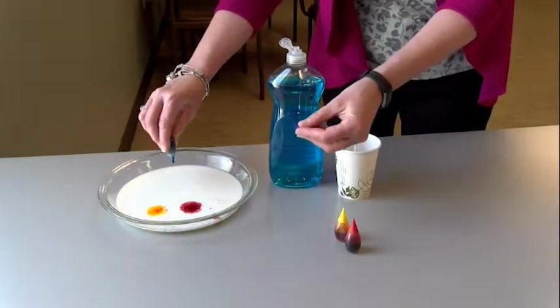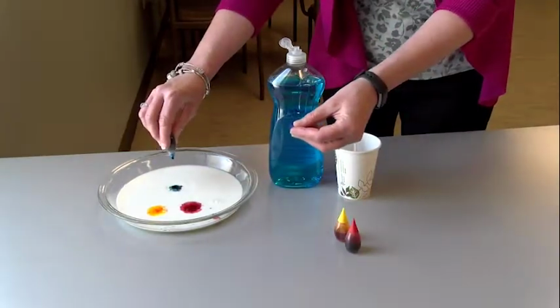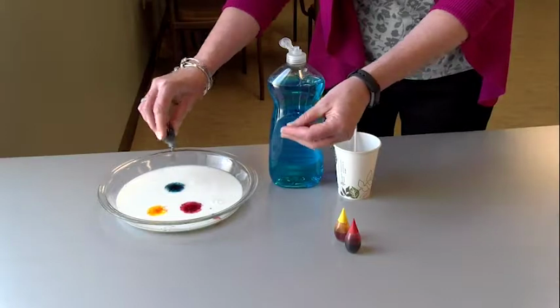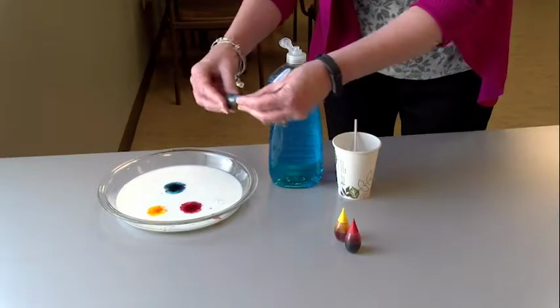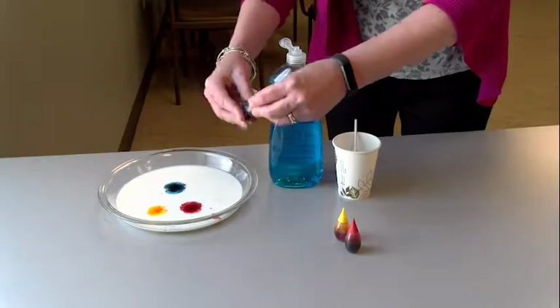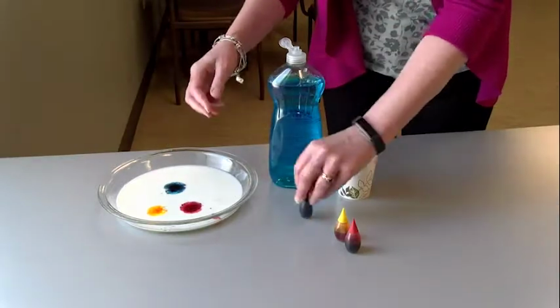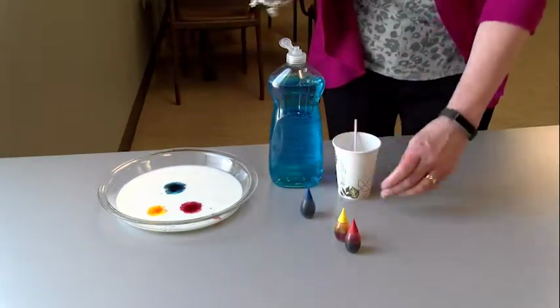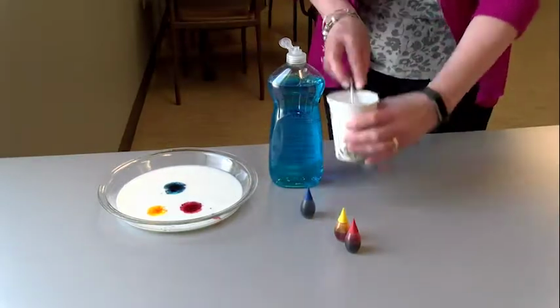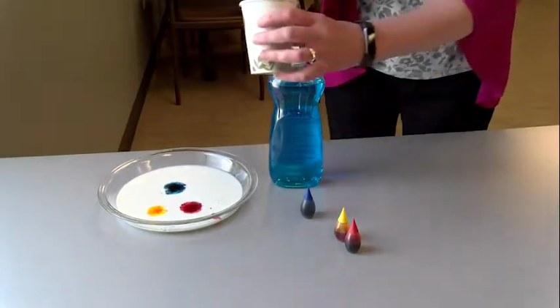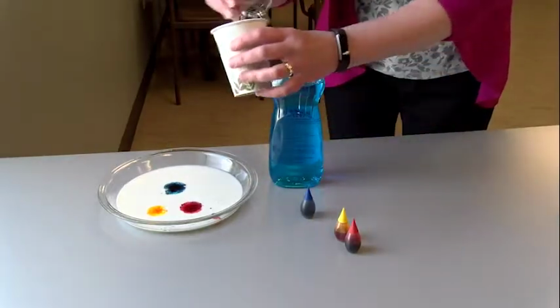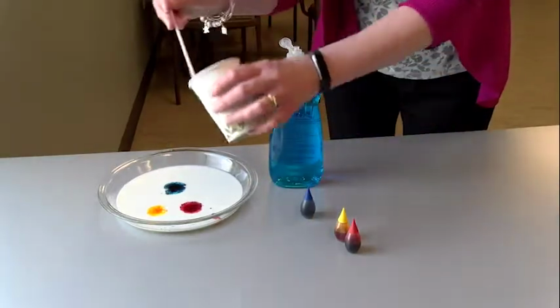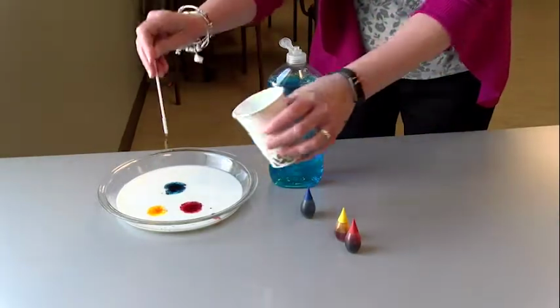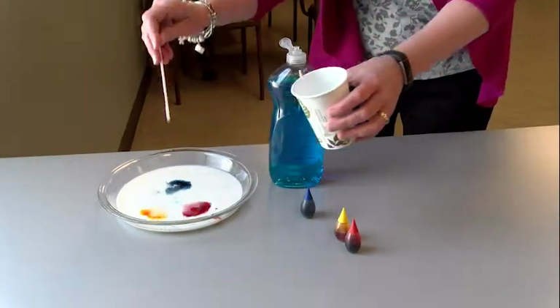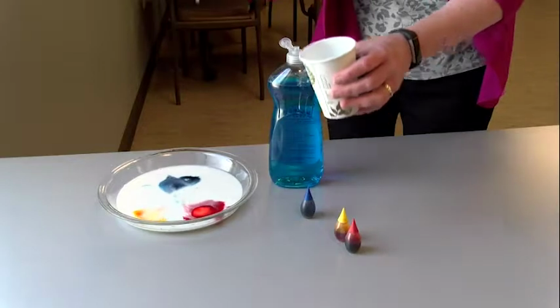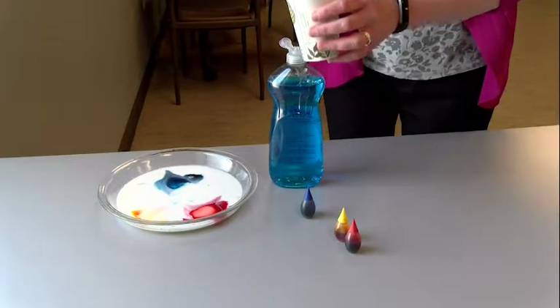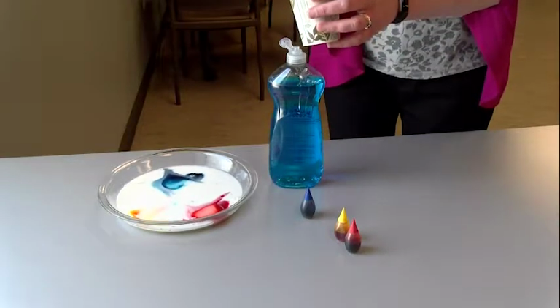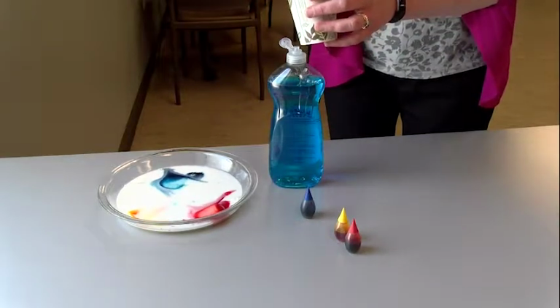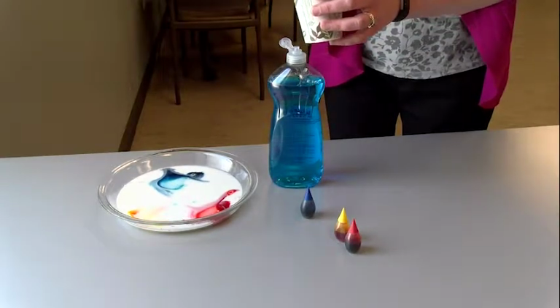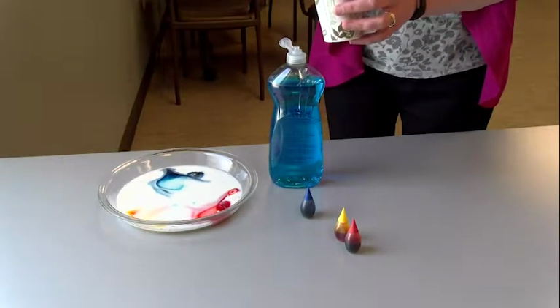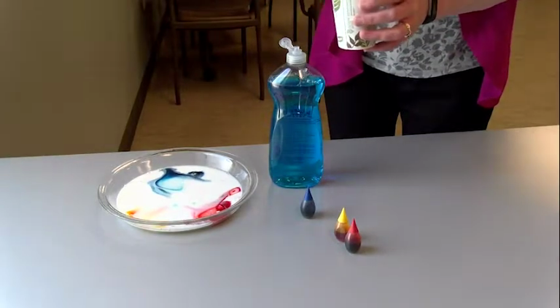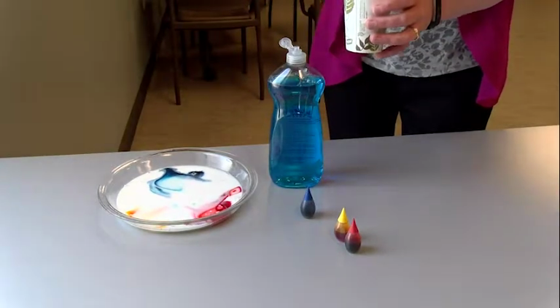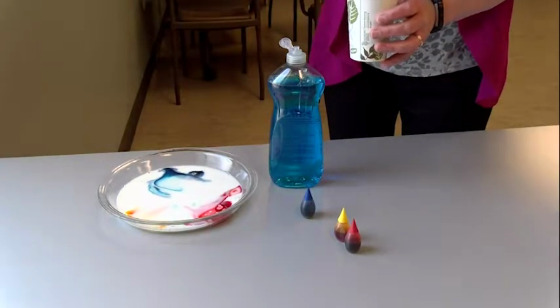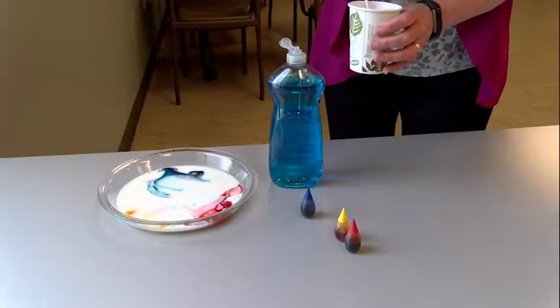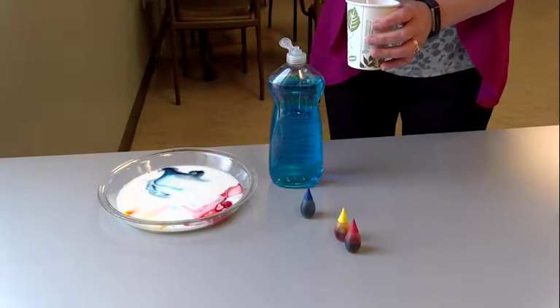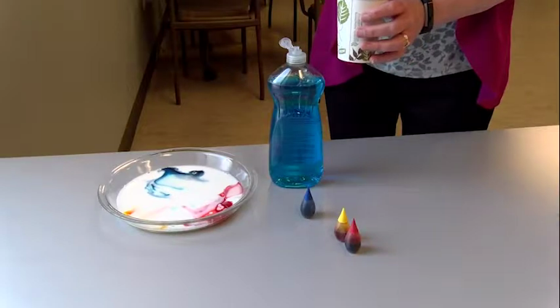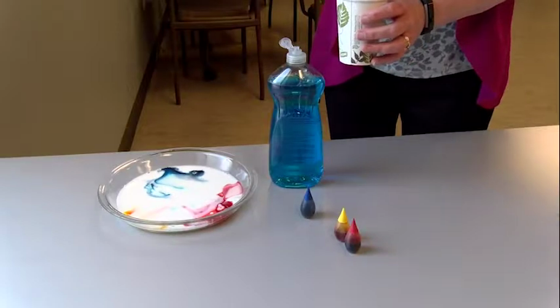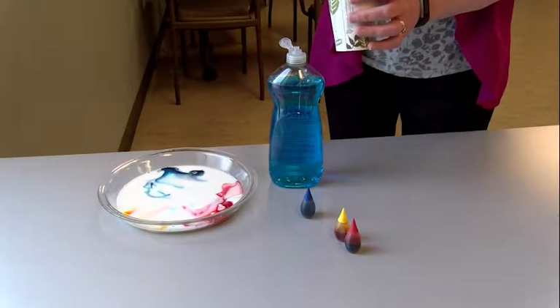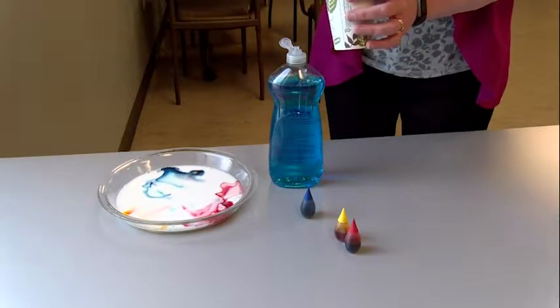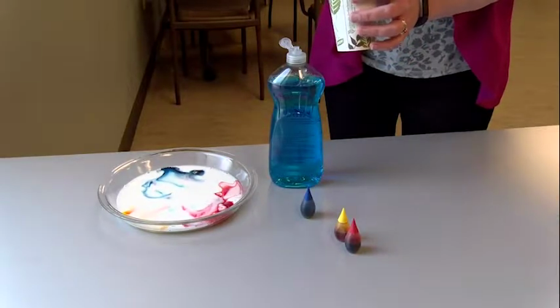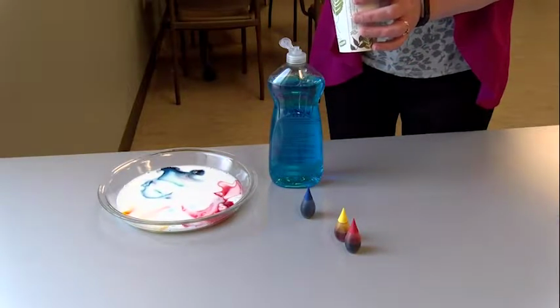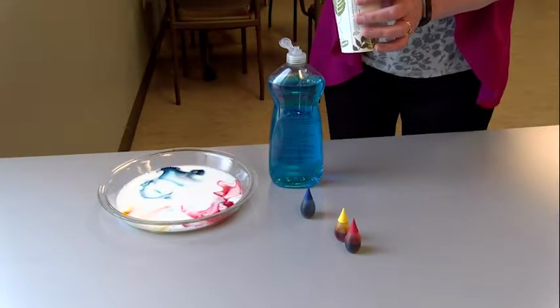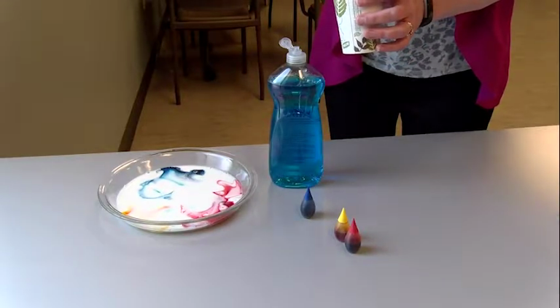The next thing you're going to do is take a toothpick or even a q-tip, dip it into some dishwashing soap, and let the soap drip onto the milk's surface. Step back and watch the magic happen. If you're interested in the science behind this, be sure to read the accompanying blog post.